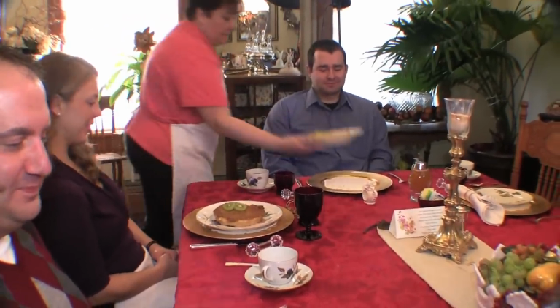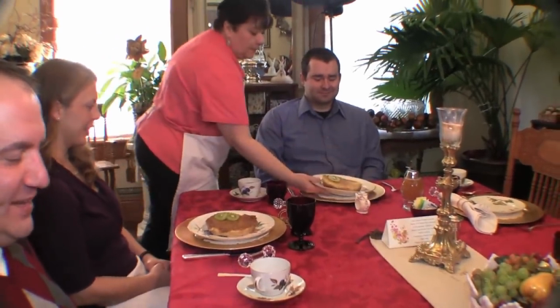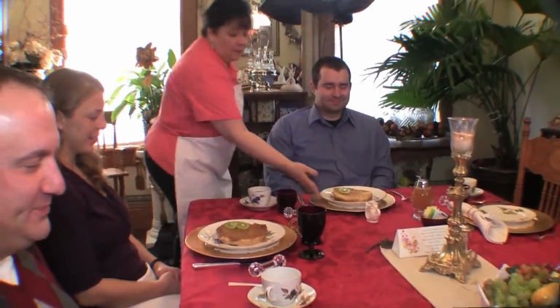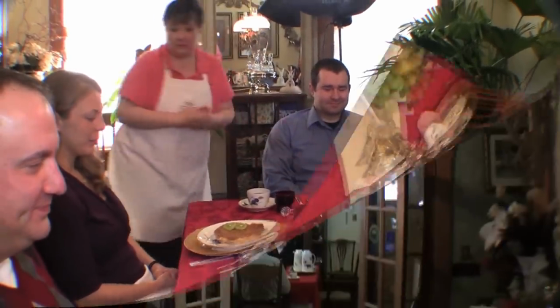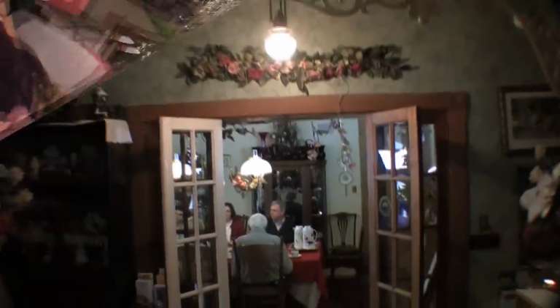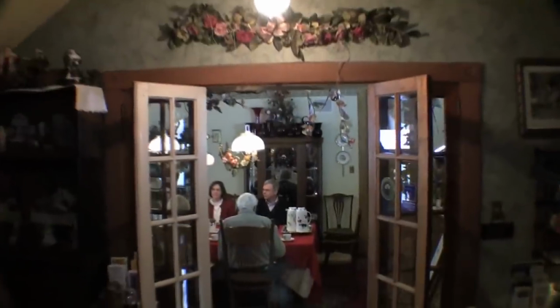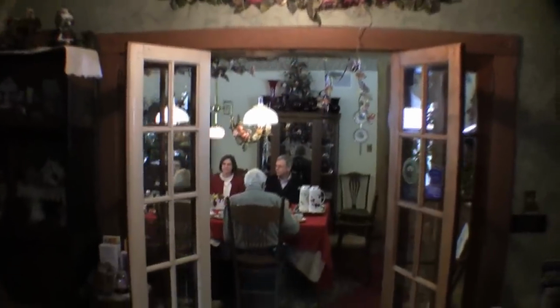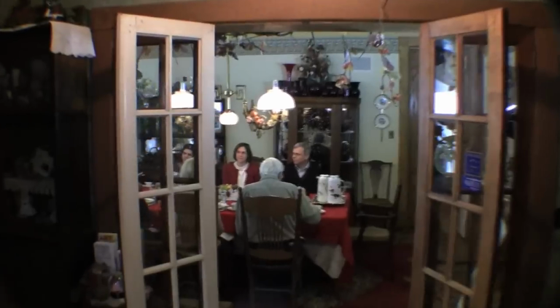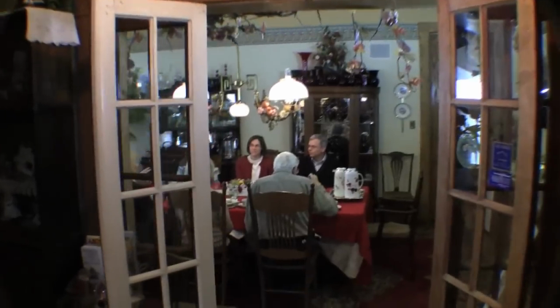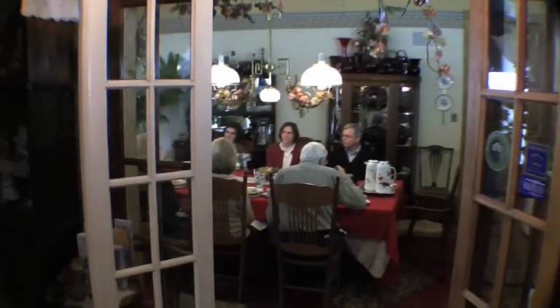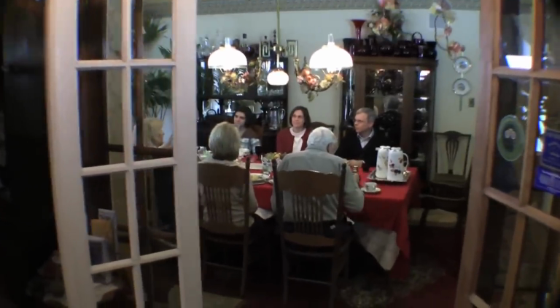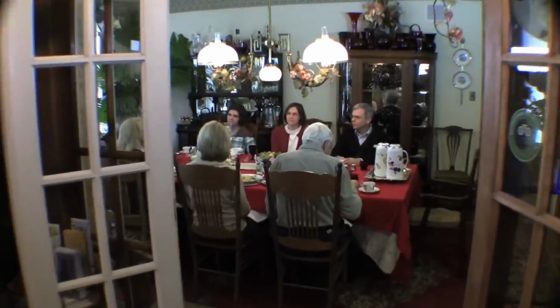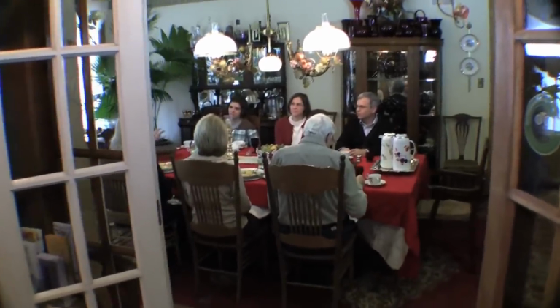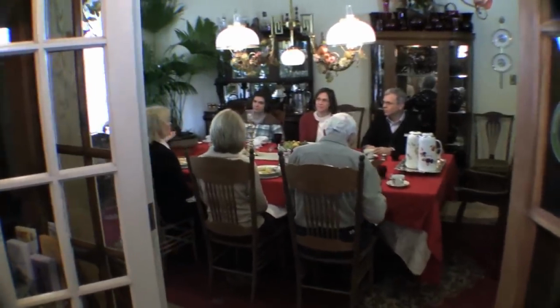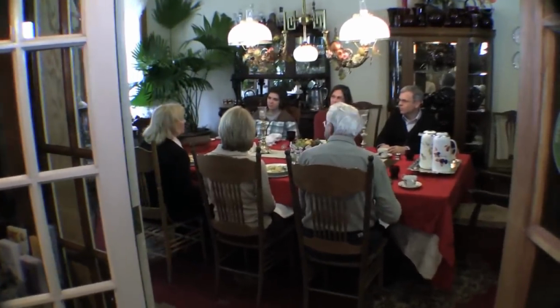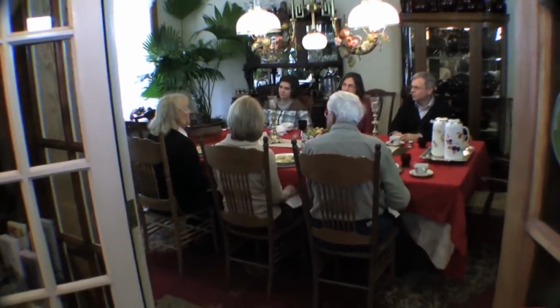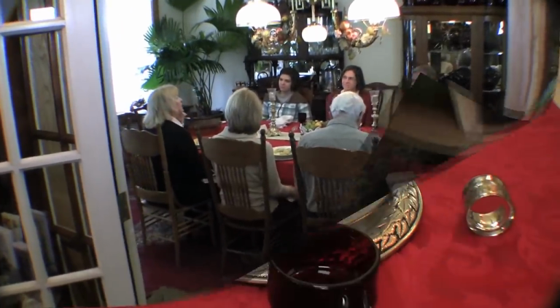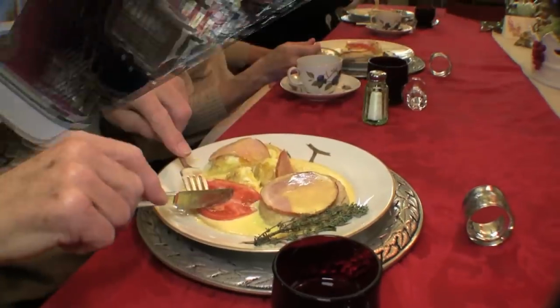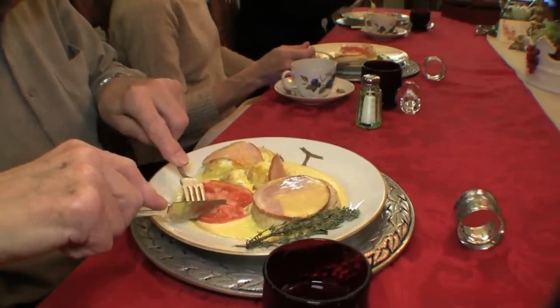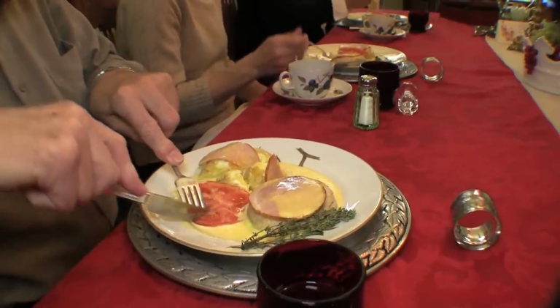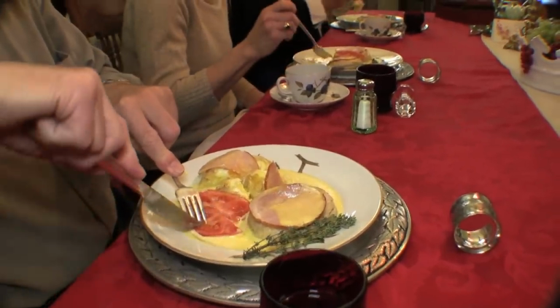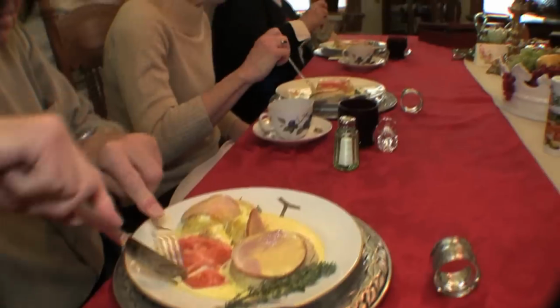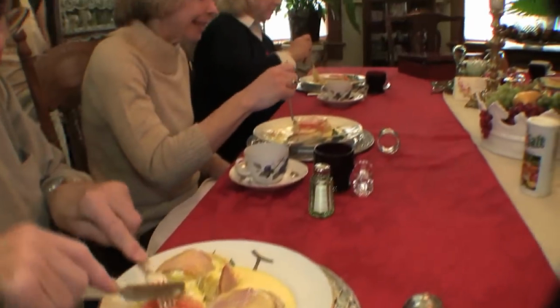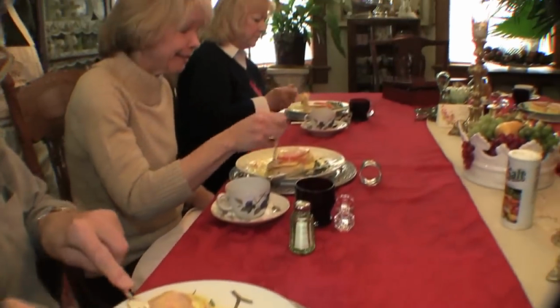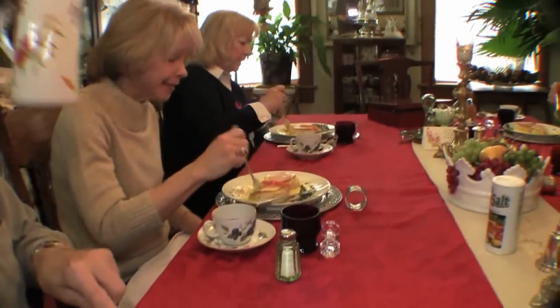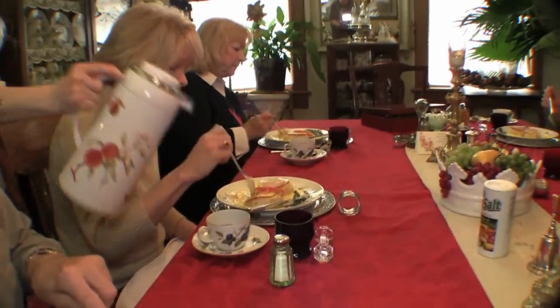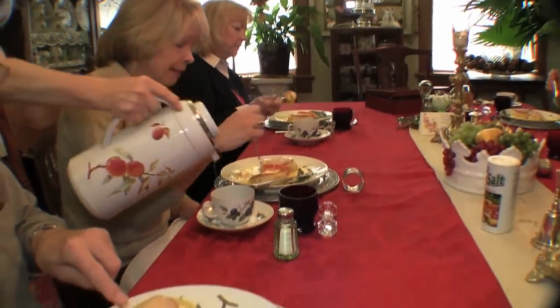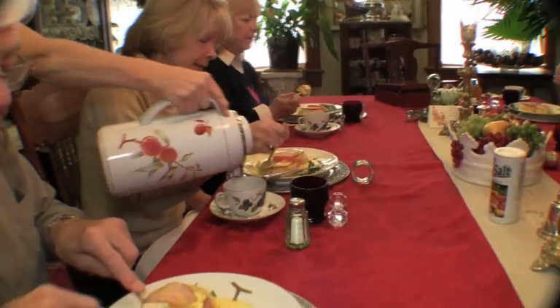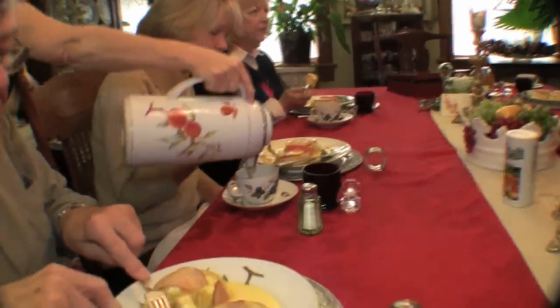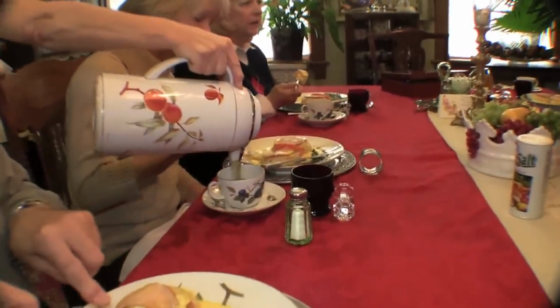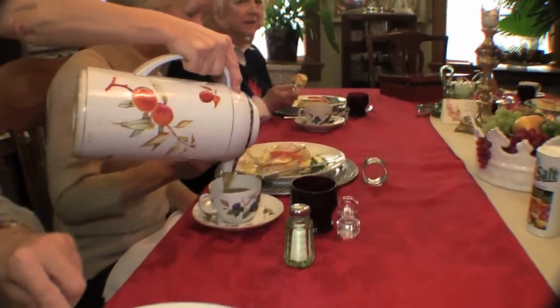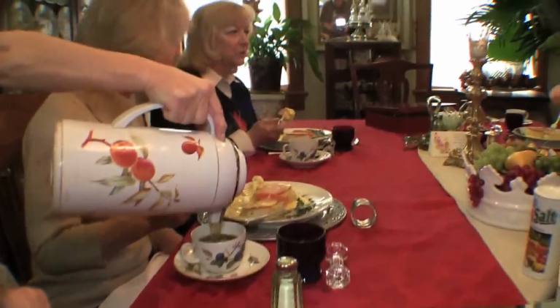In the summertime we'll pile those waffles high with whipped cream and lots of fresh raspberries from our raspberry patch in the backyard. Breakfast is available and included in your stay with any of the regular guest rooms or the maid's quarters if you're here on a daily stay.